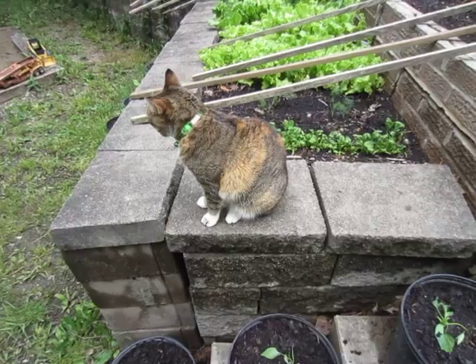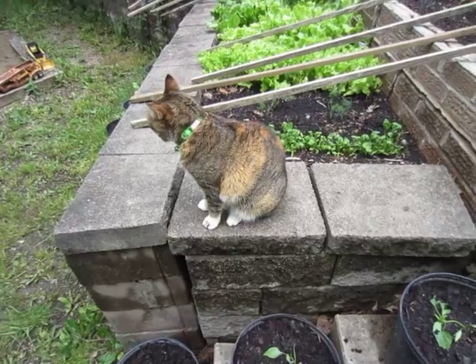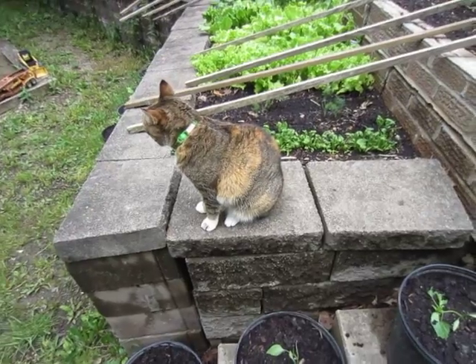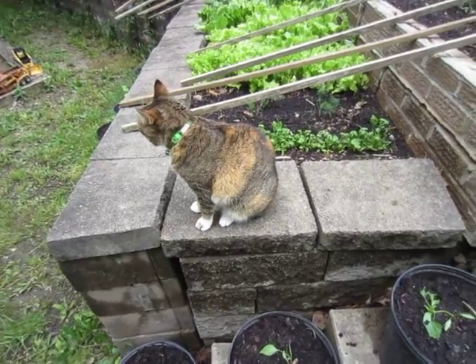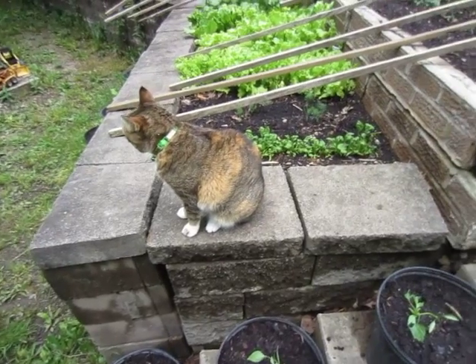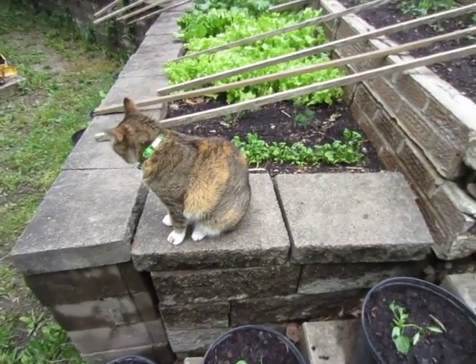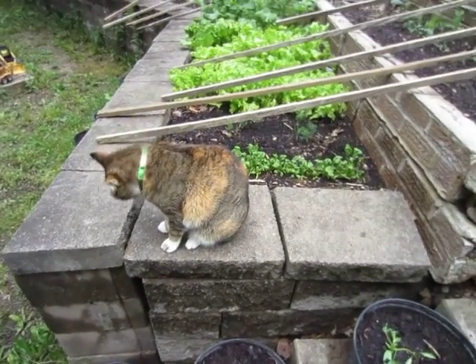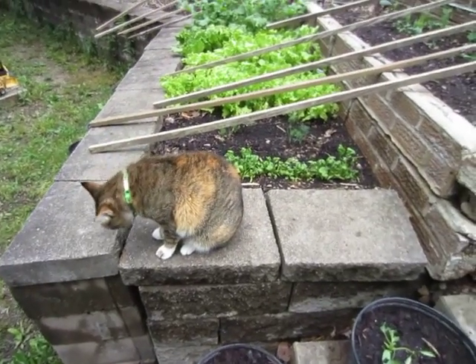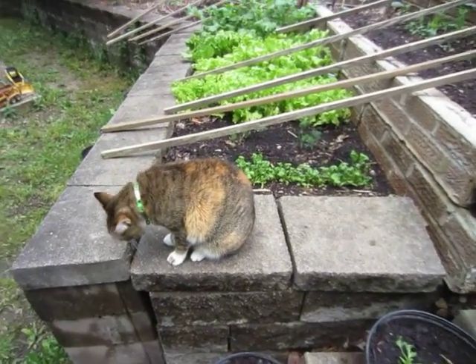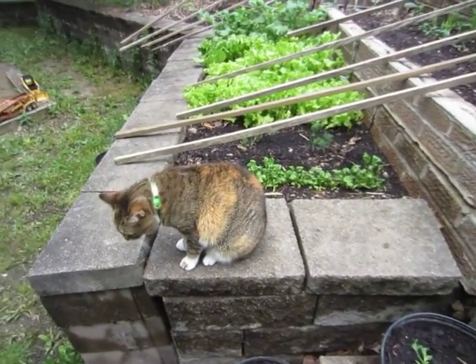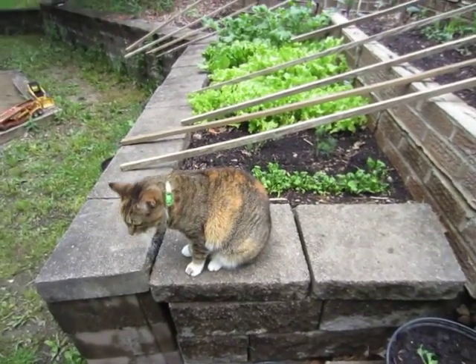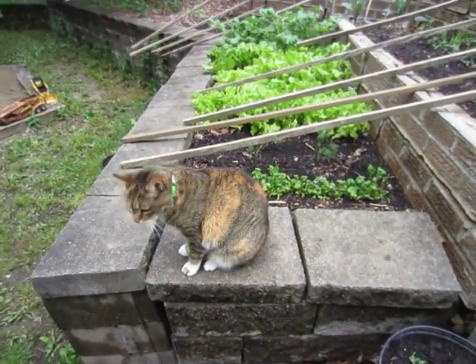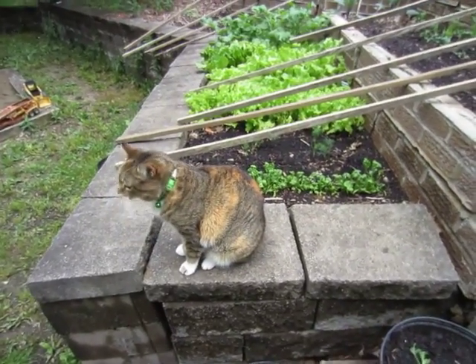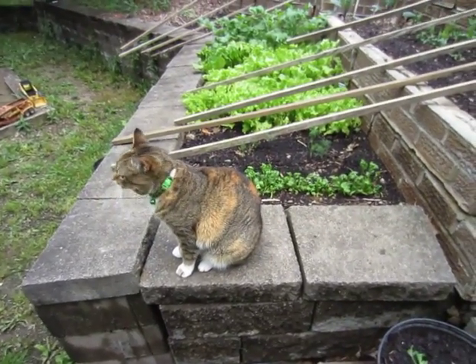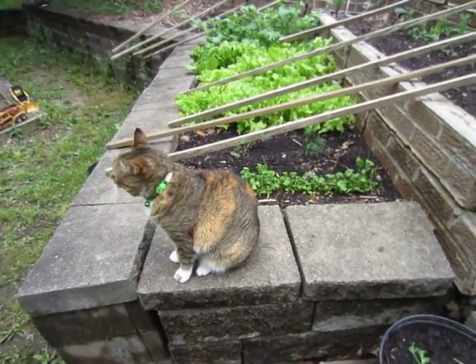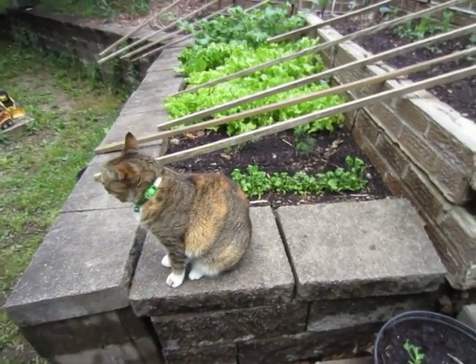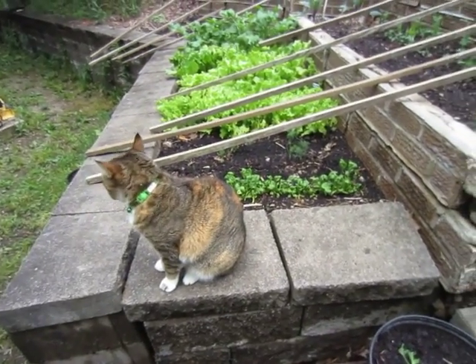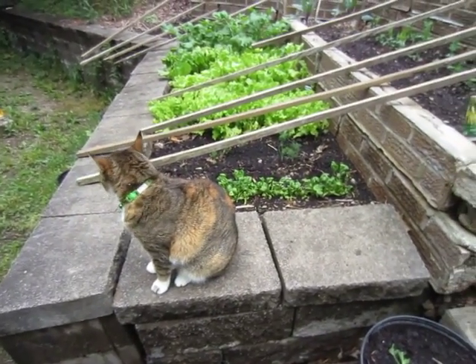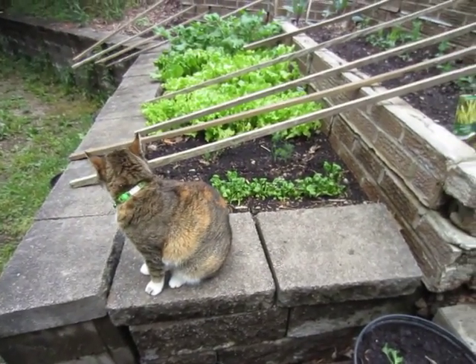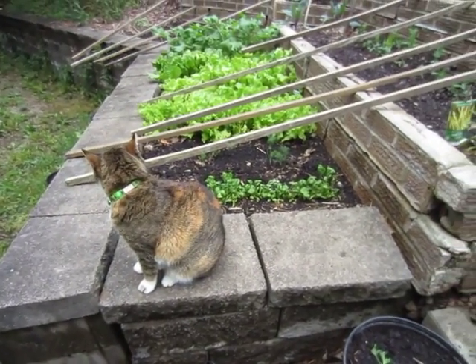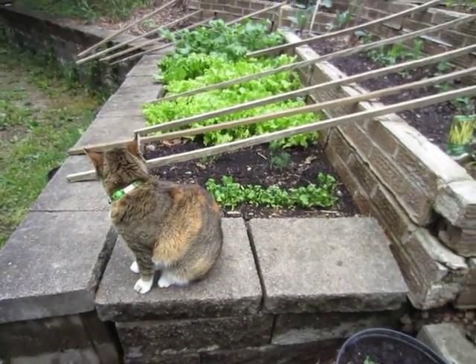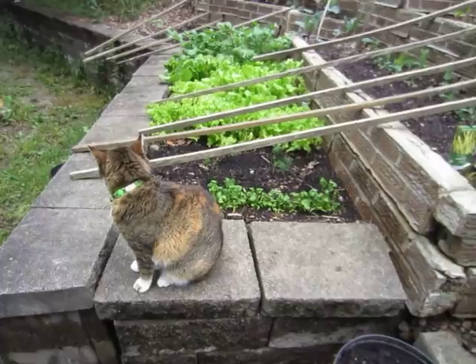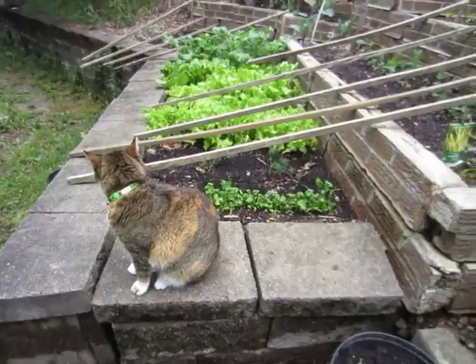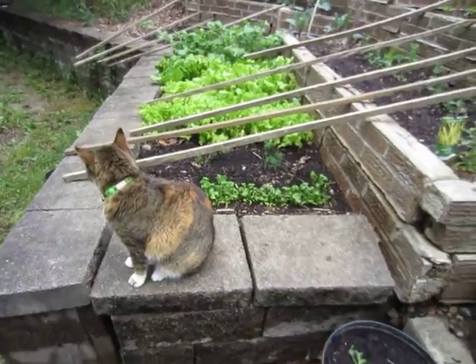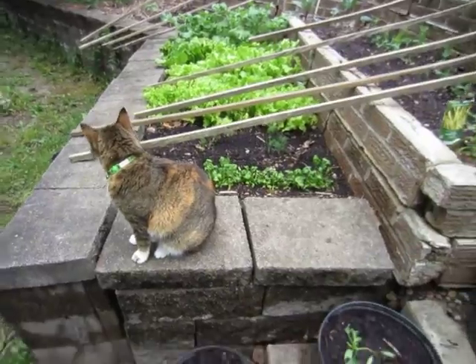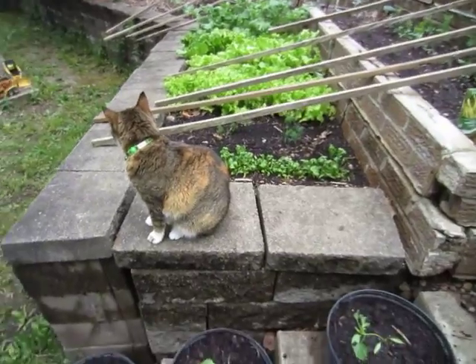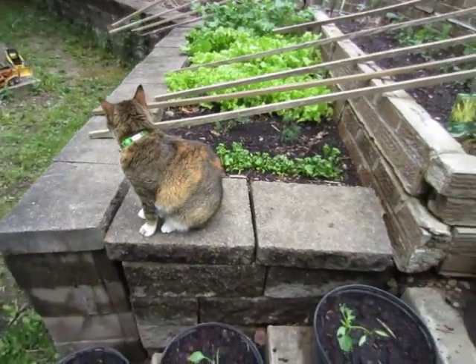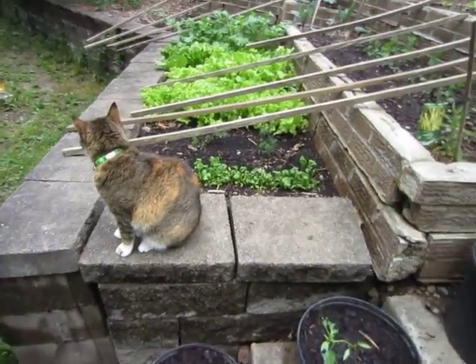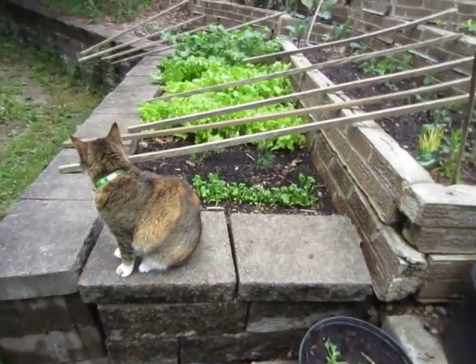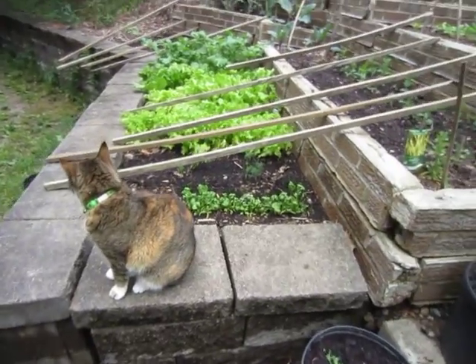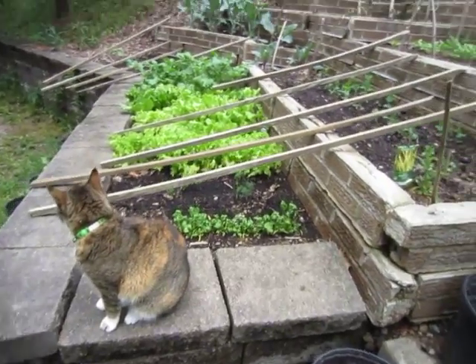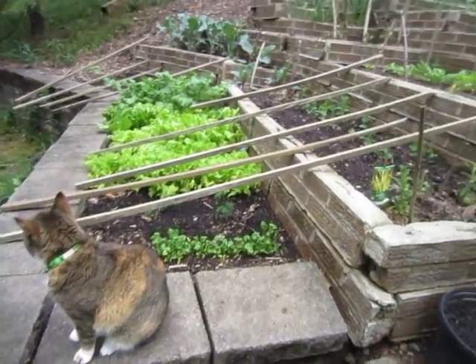Hello, this is MakerJ101 coming to you with another garden update video. Today is May 15th, so things are starting to grow a bit.